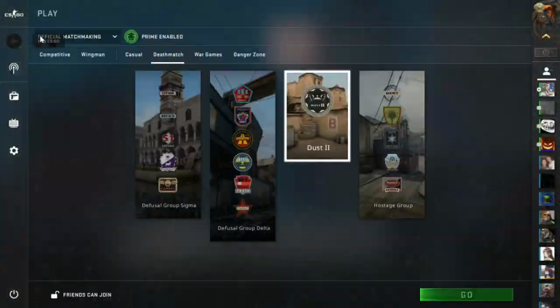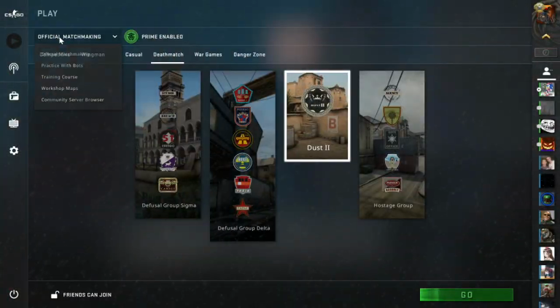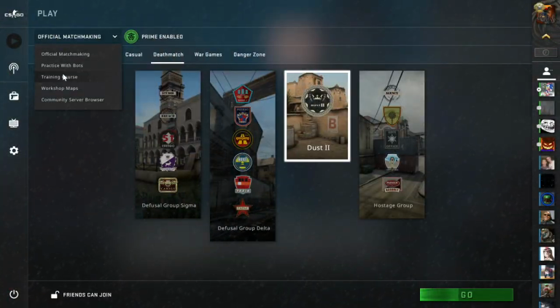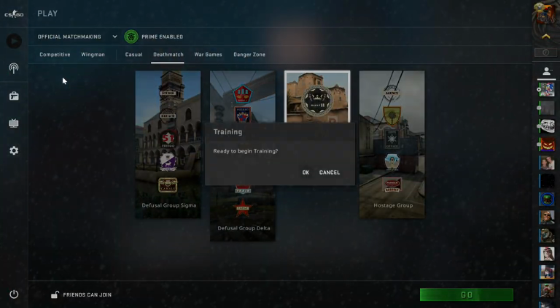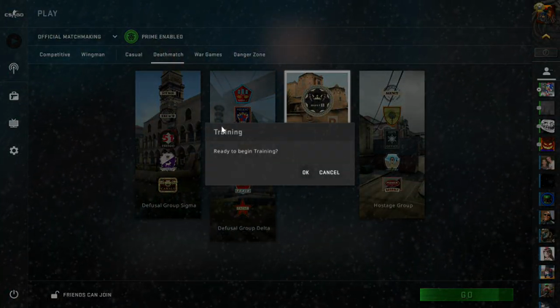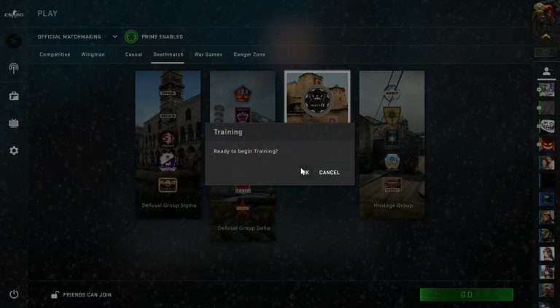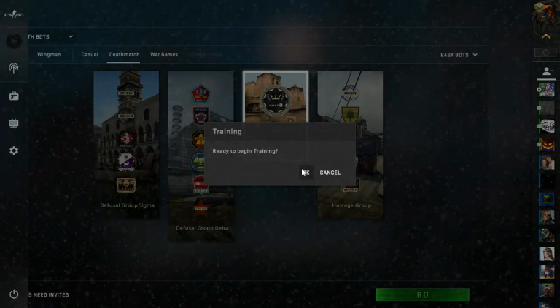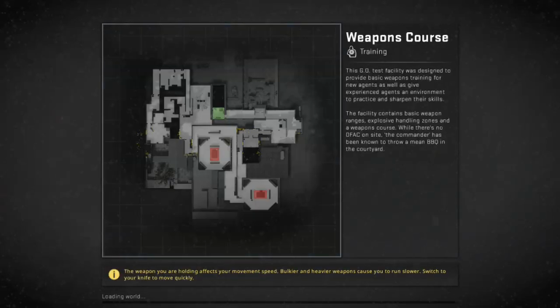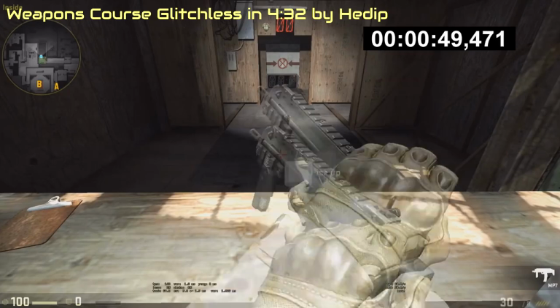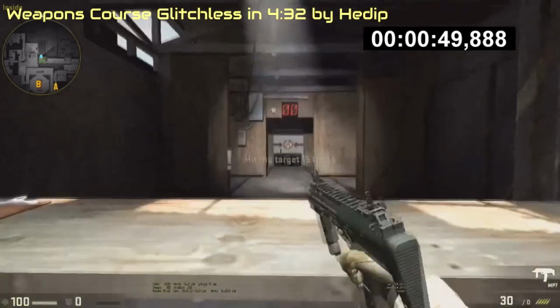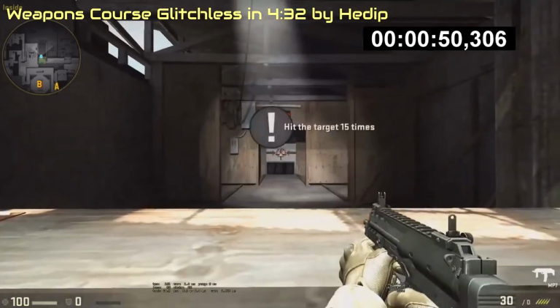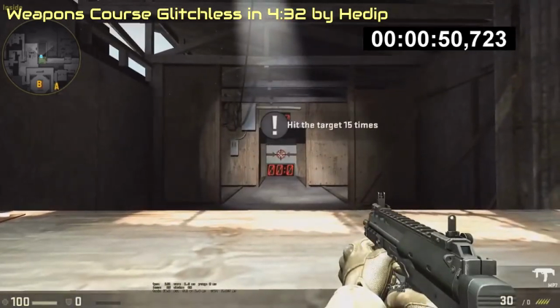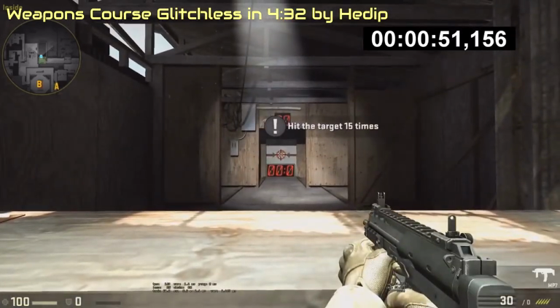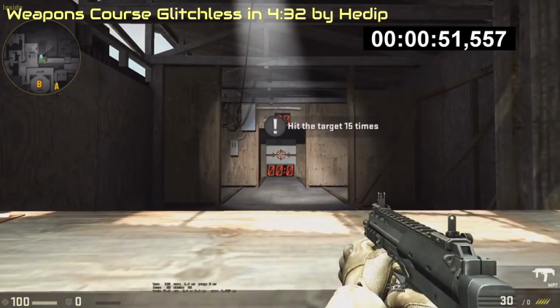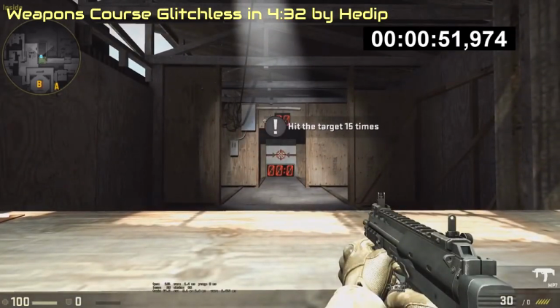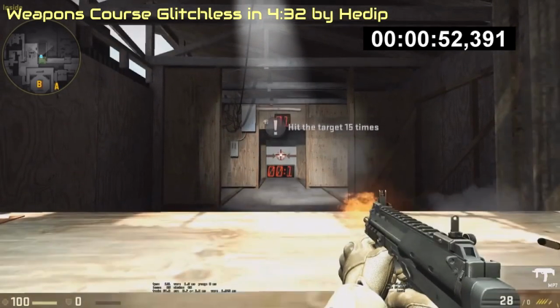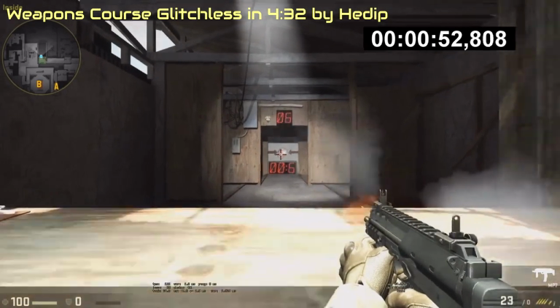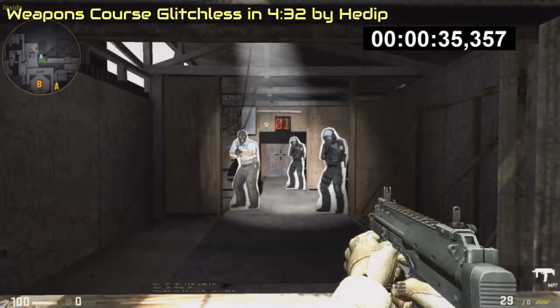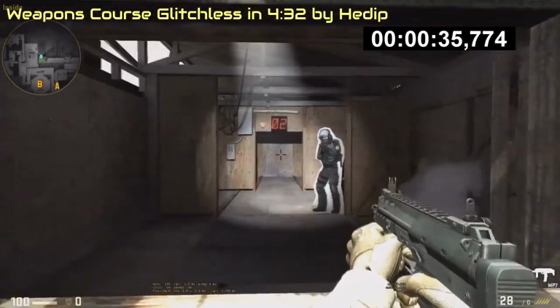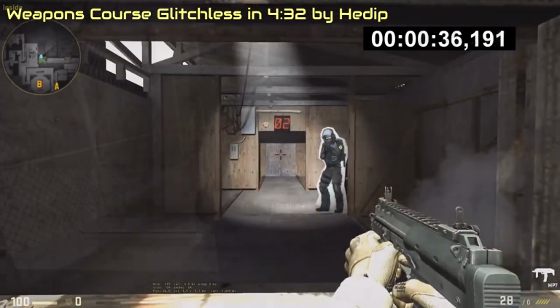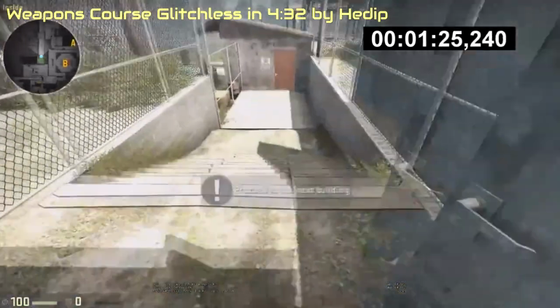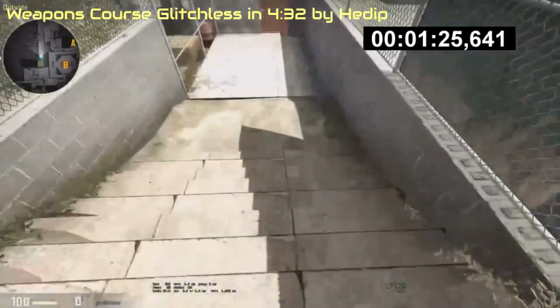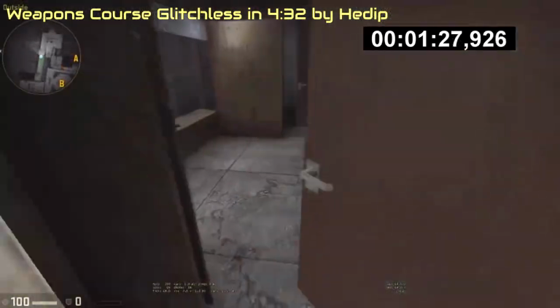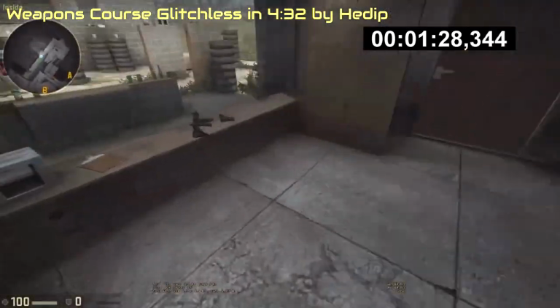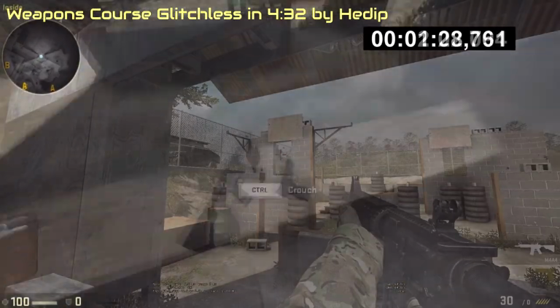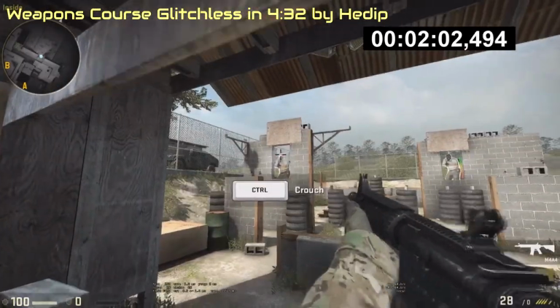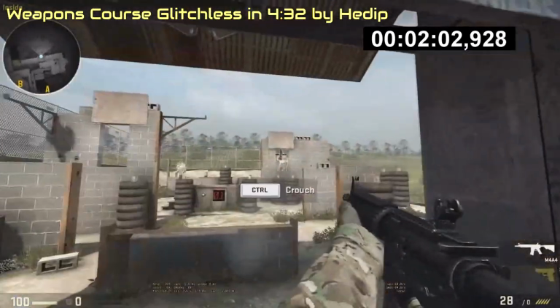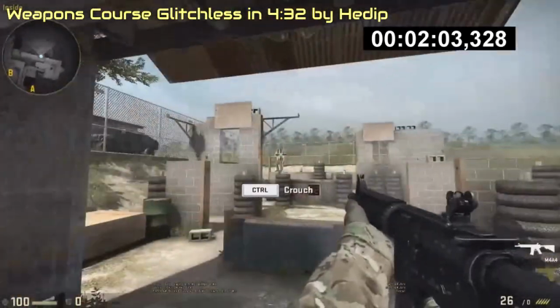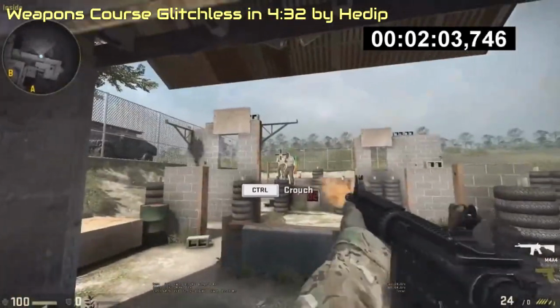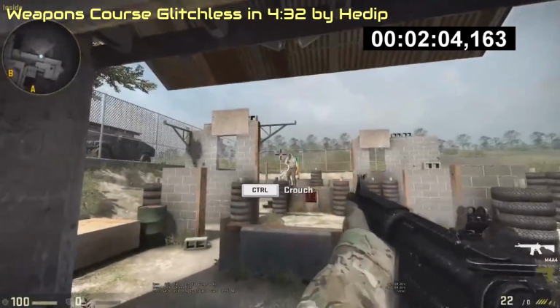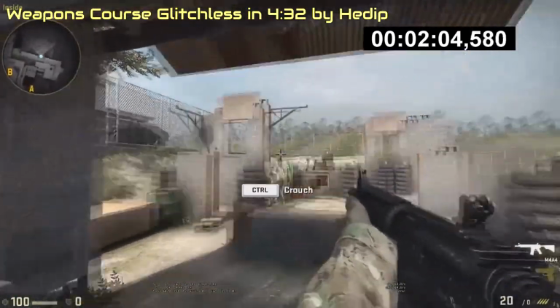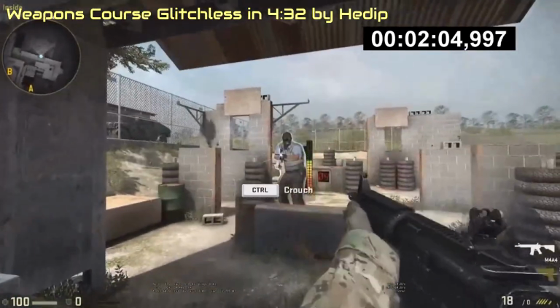For new players, the game offers a training weapon course to show you the basics of the game. It teaches you how to shoot the SMG and distinguish enemies in the first room, and how to shoot with the M4A1 and how to do headshots in the second room.